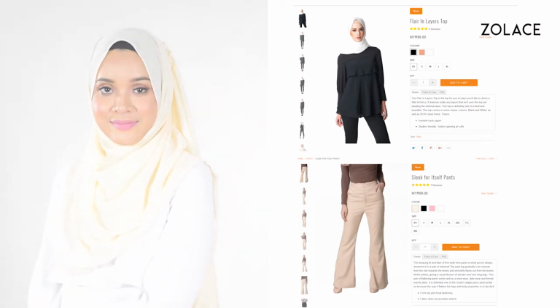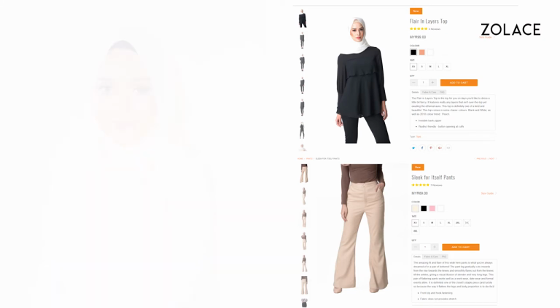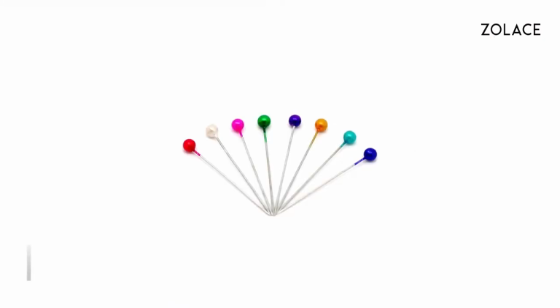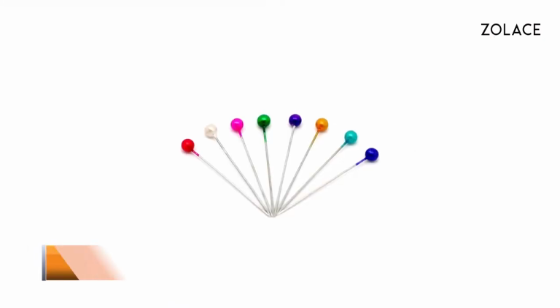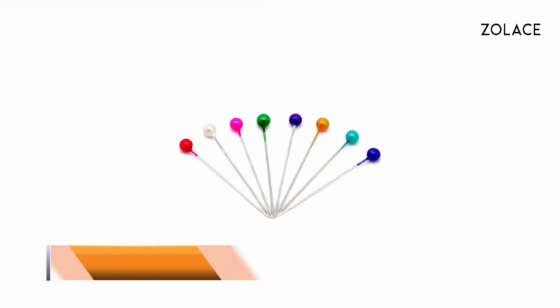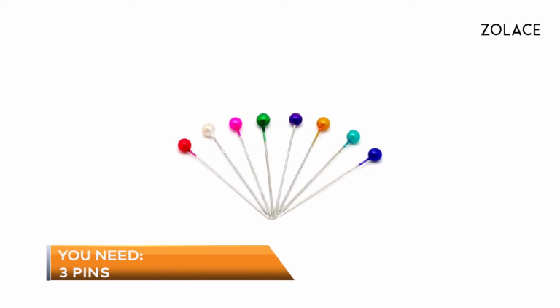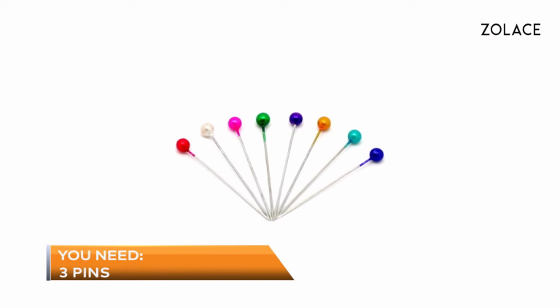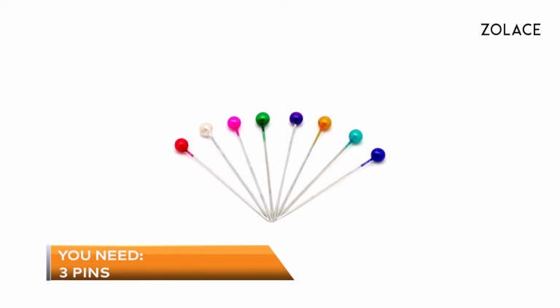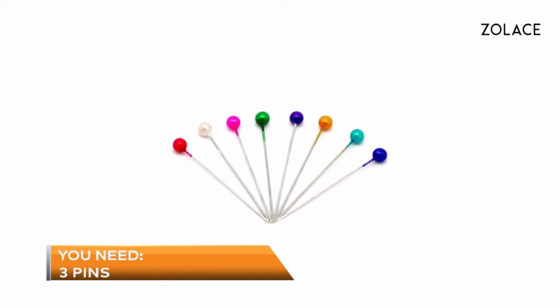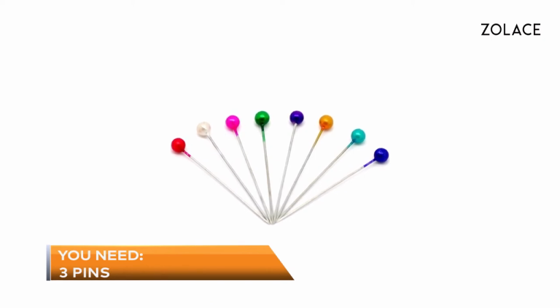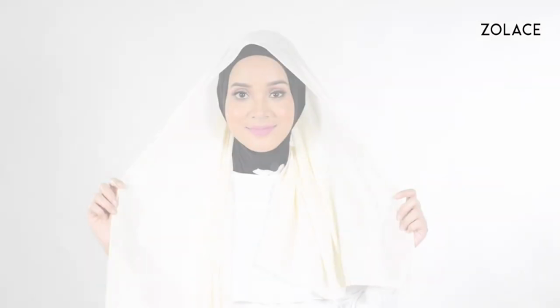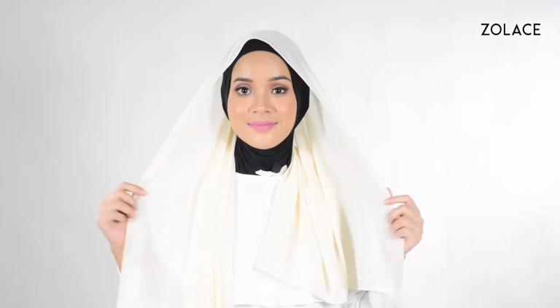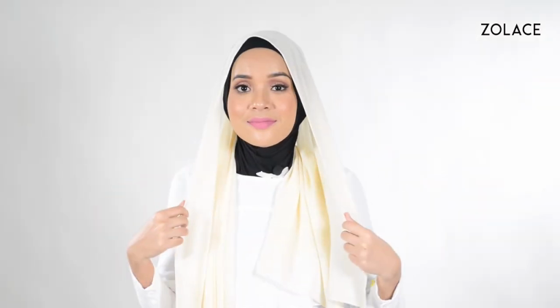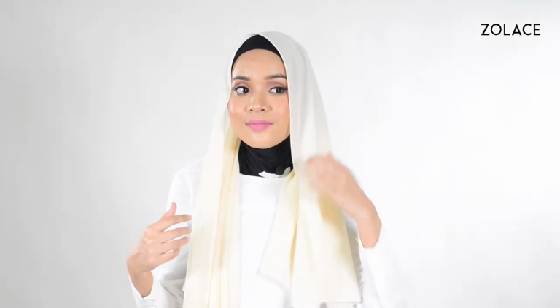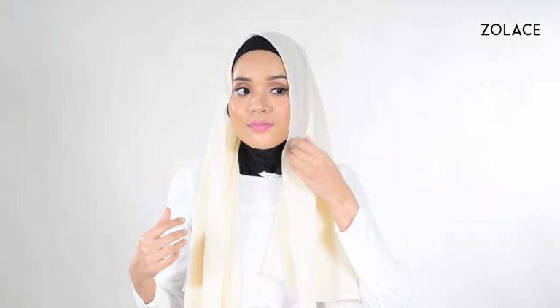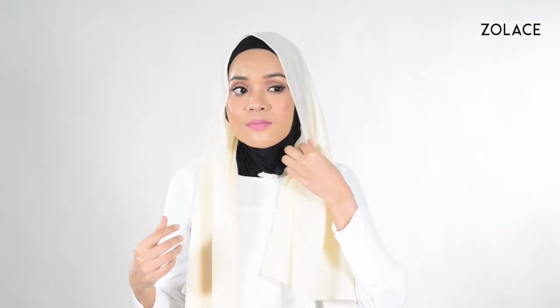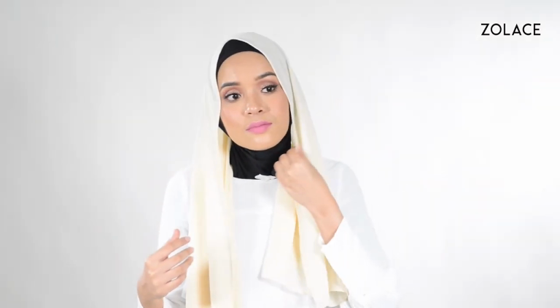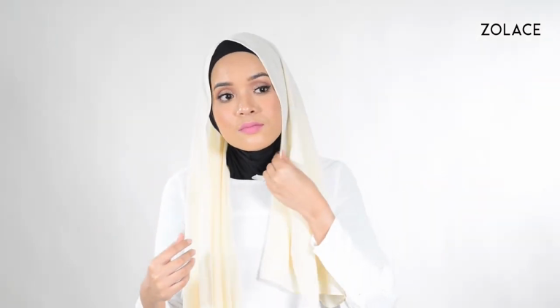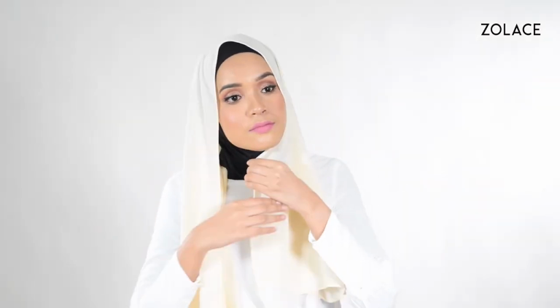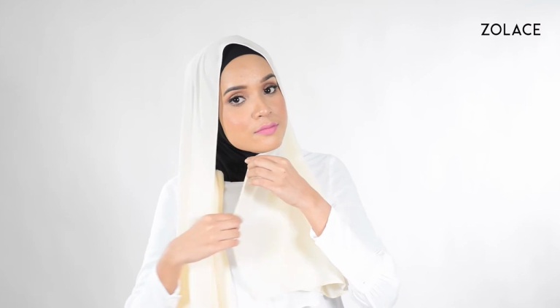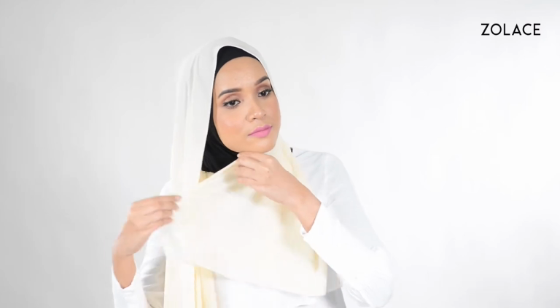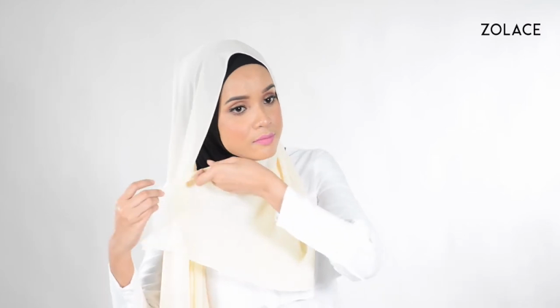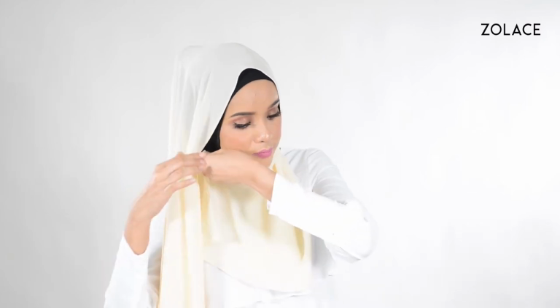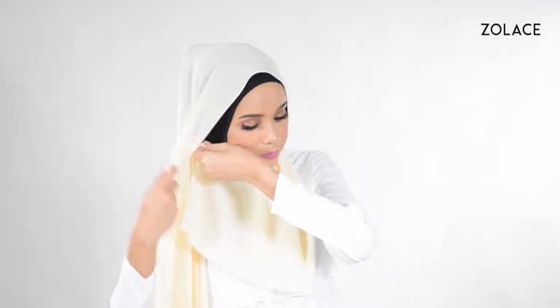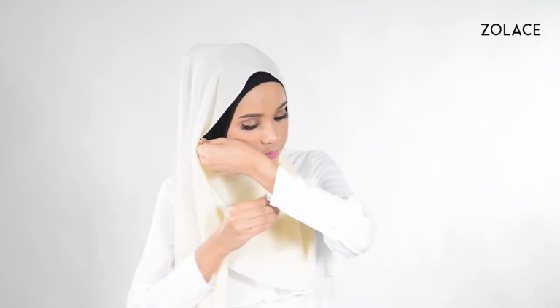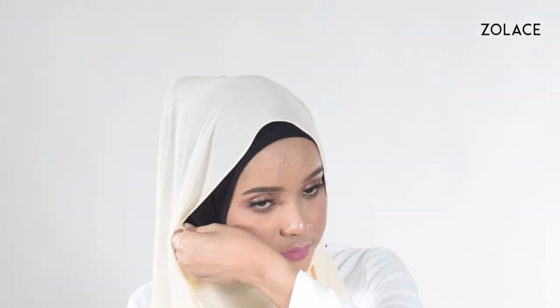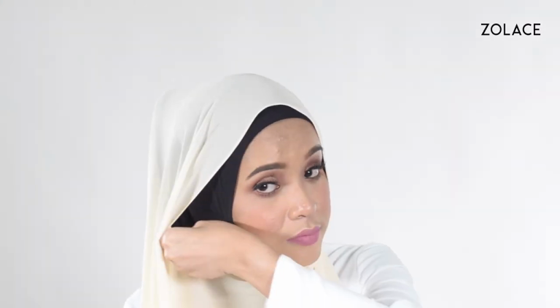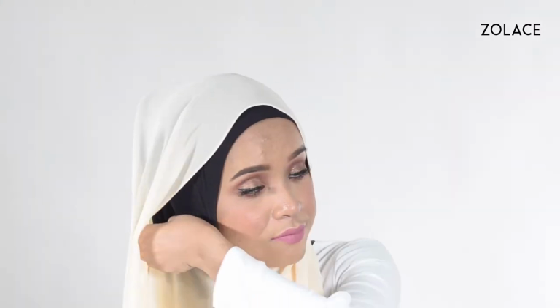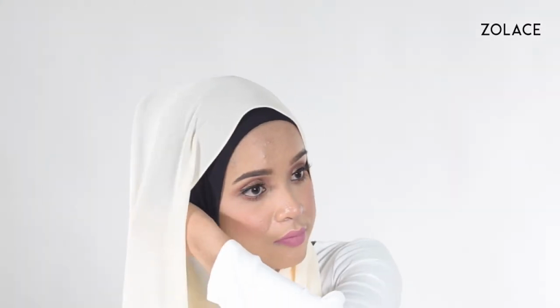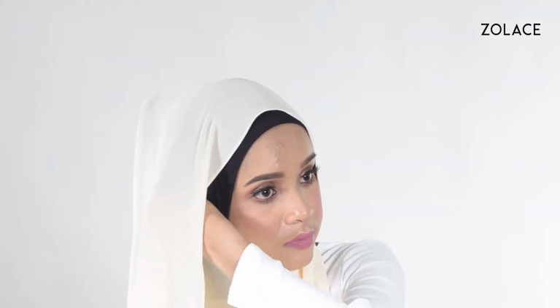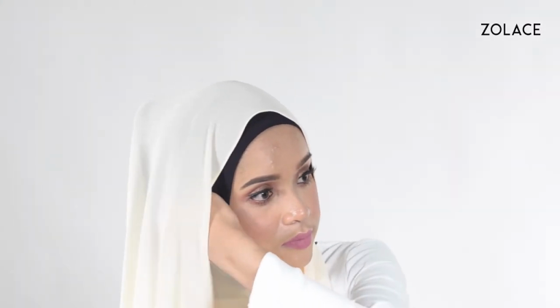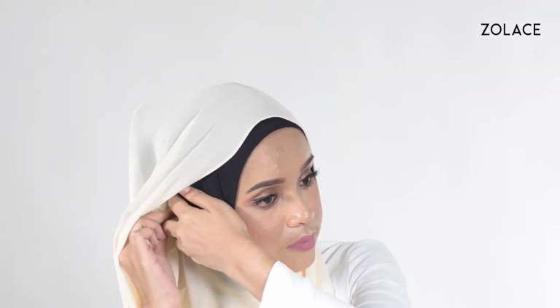For this look, you'll need three pins. Let's get started. Start by placing the shawl over you, making one side longer than the other. Bring the short side across your chest and pin it up near your ear.